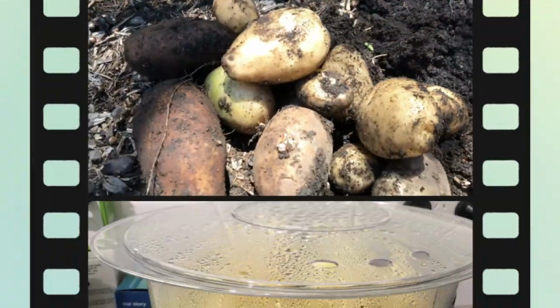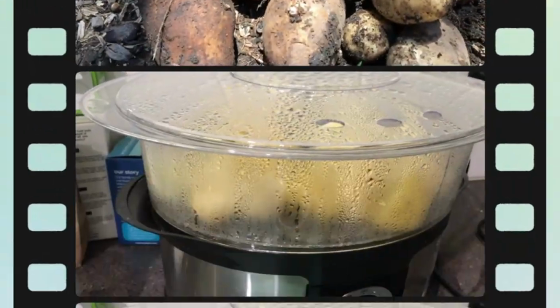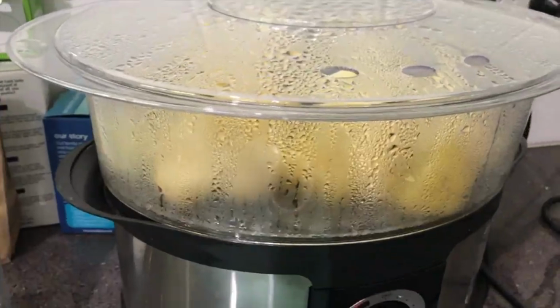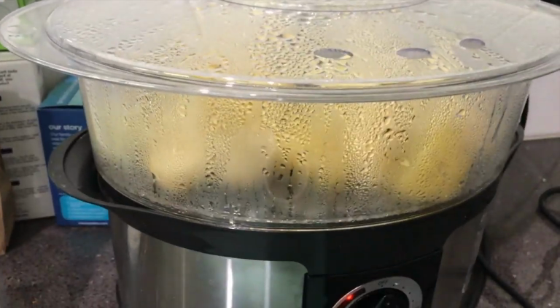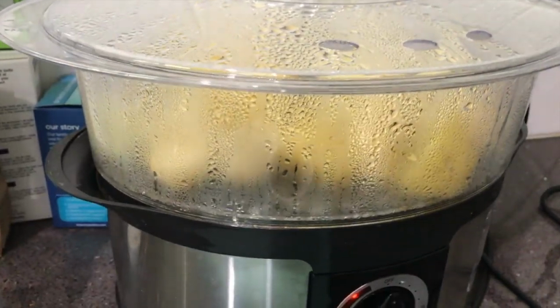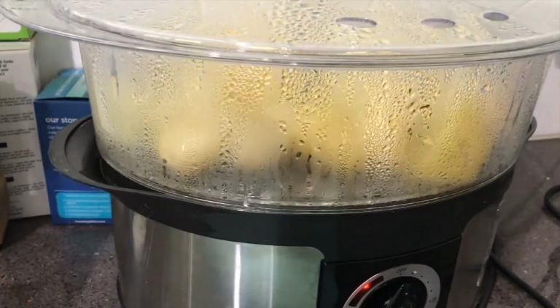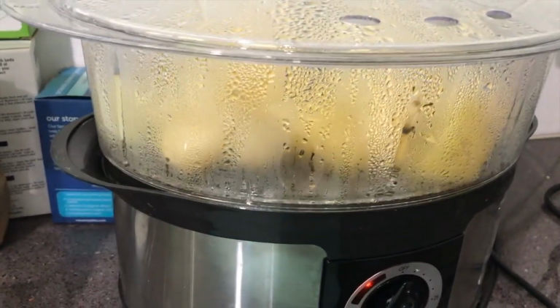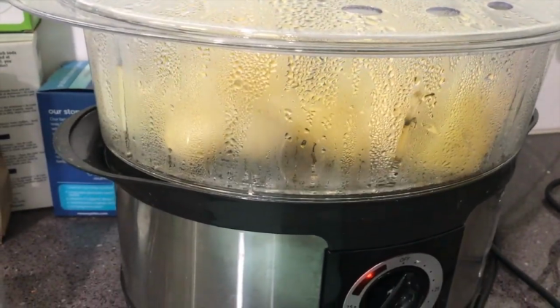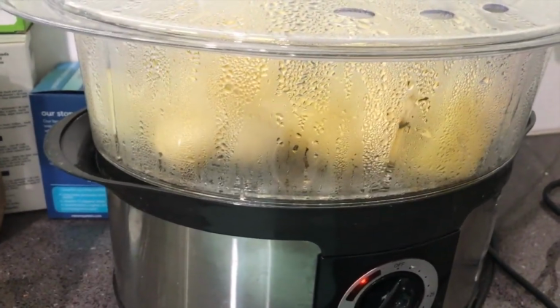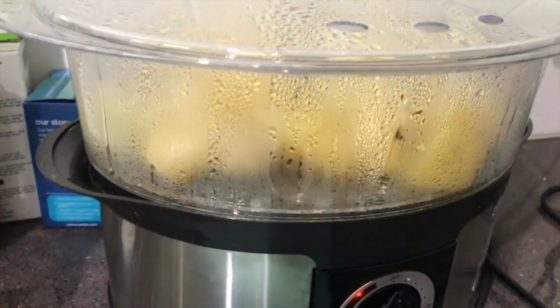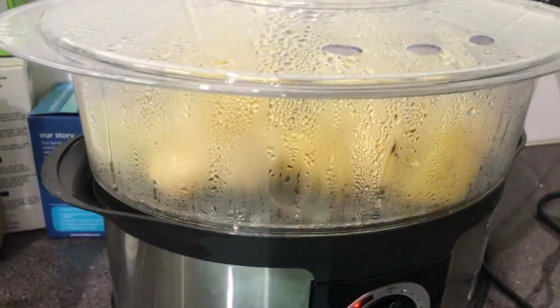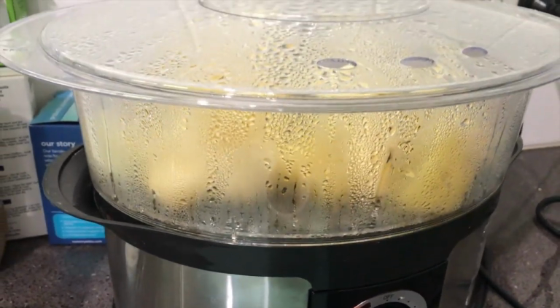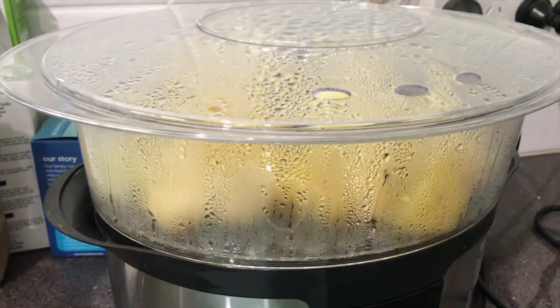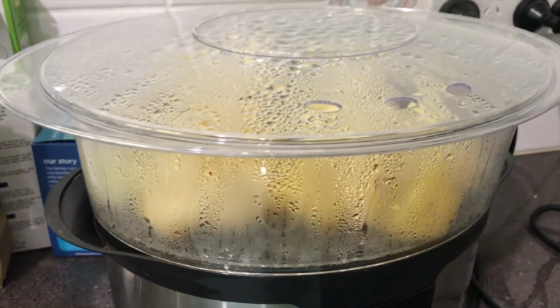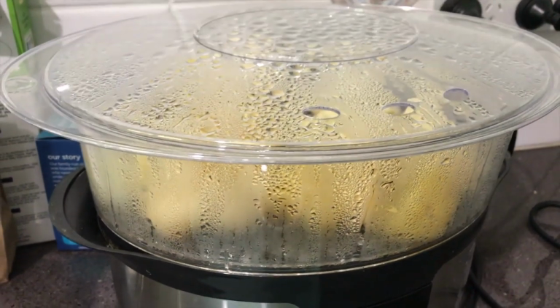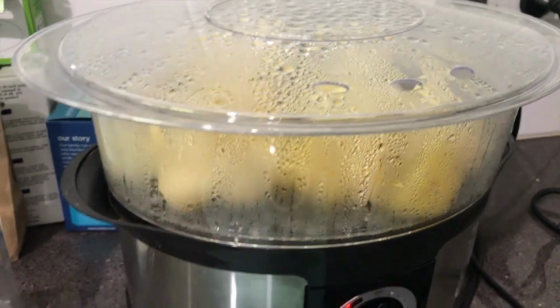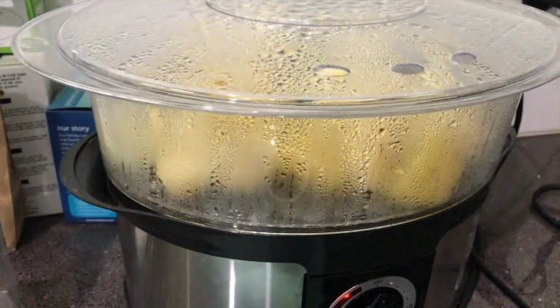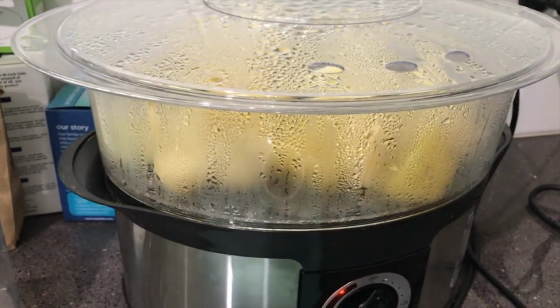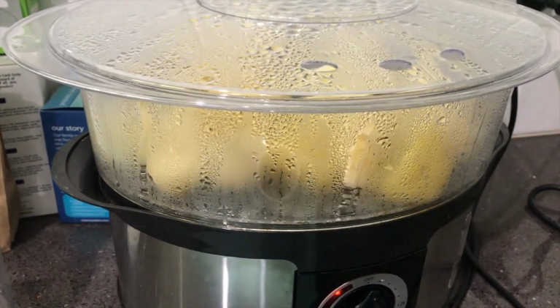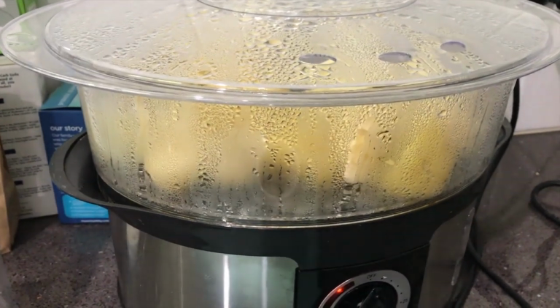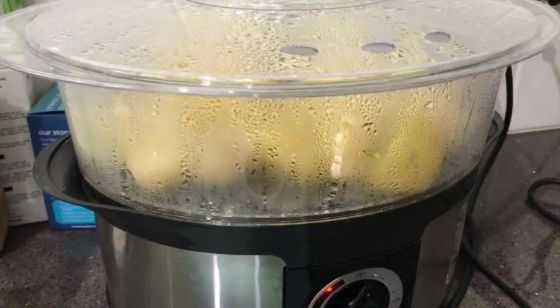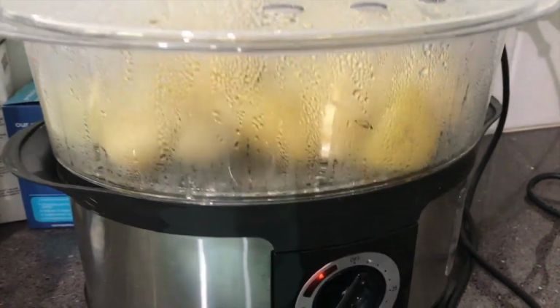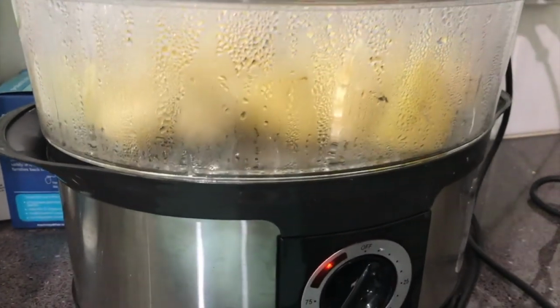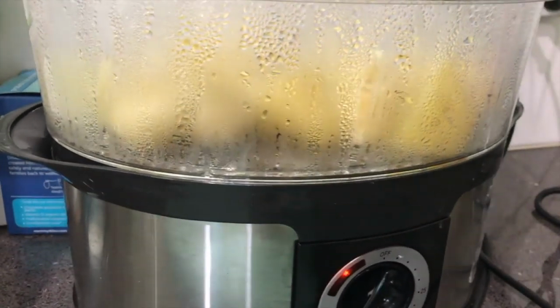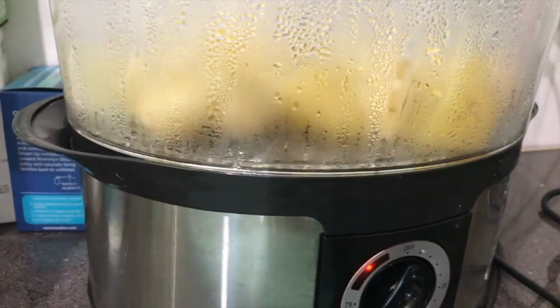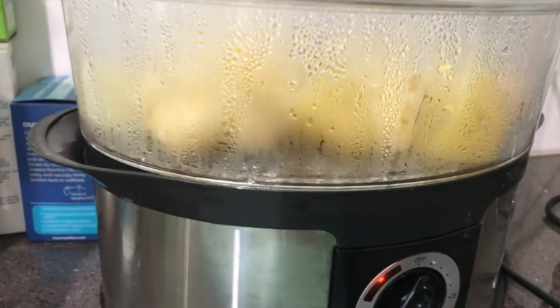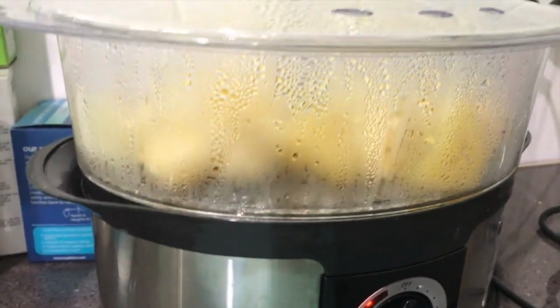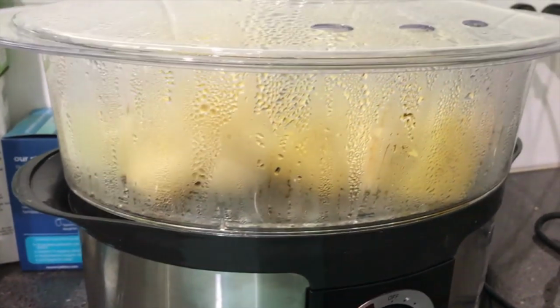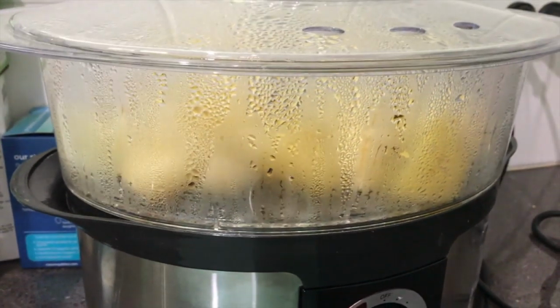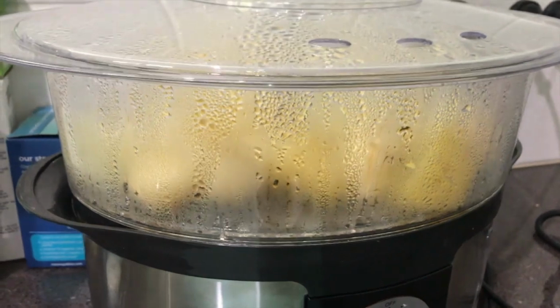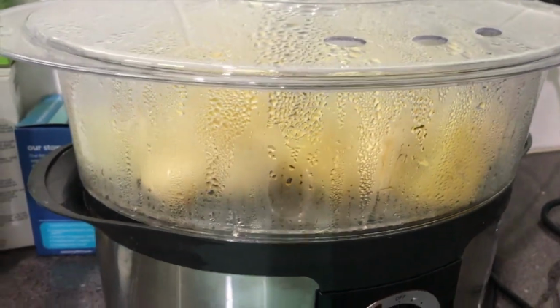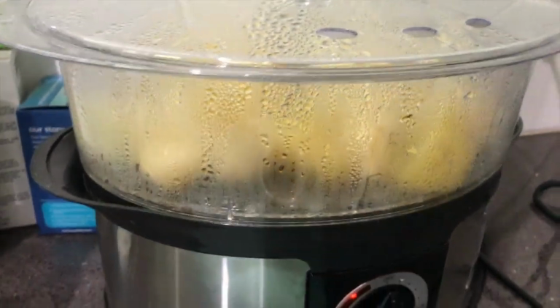So here's the new potatoes — I'm par steaming them and then I'm going to put them in the oven. Then I'm going to let them cool so we can have cool roast potatoes as a little stack.